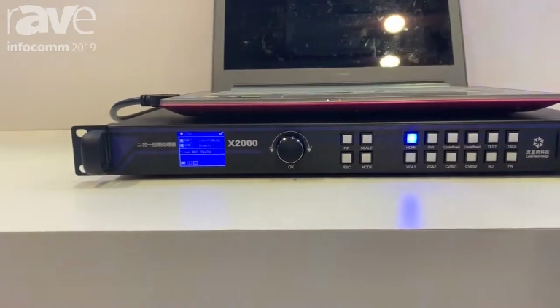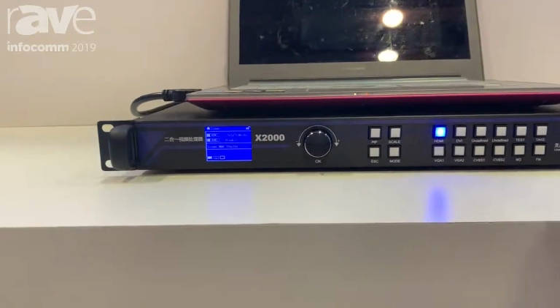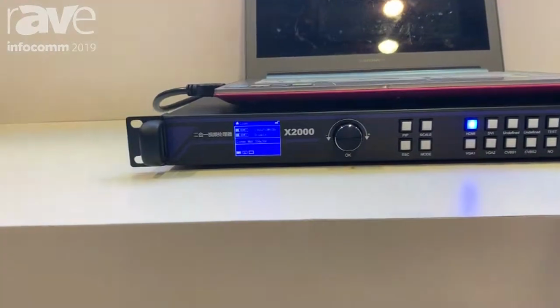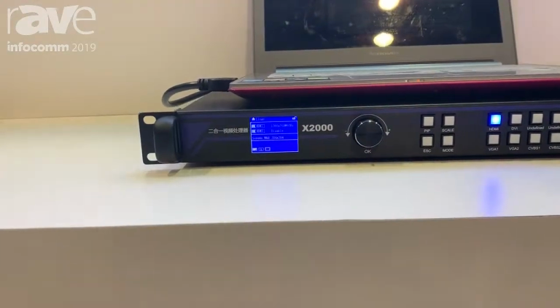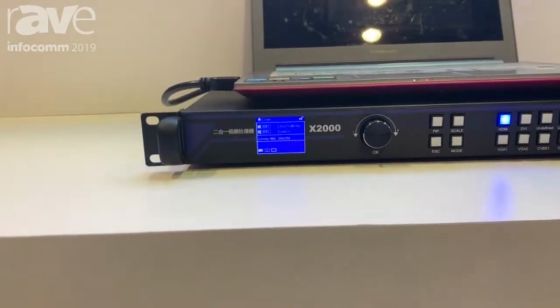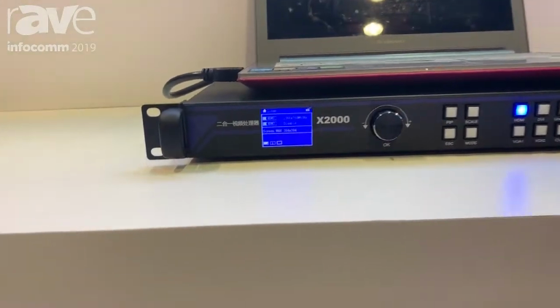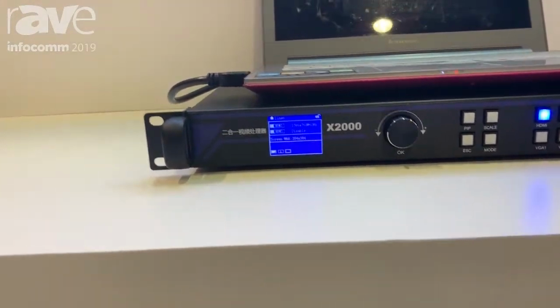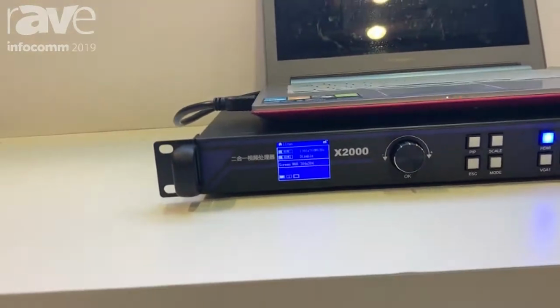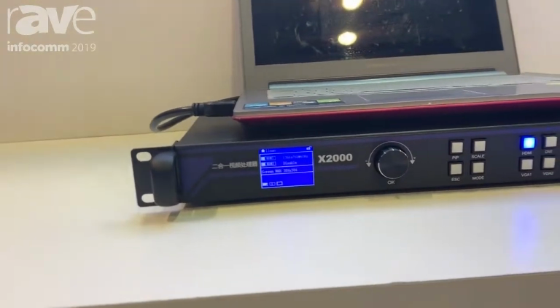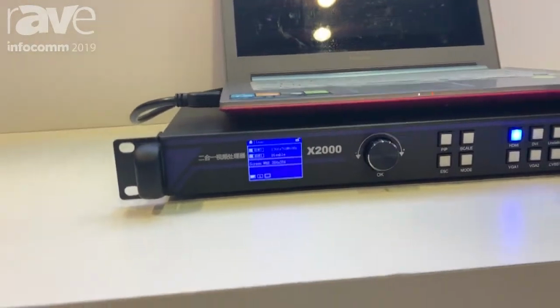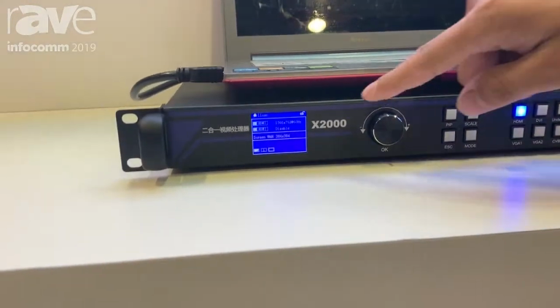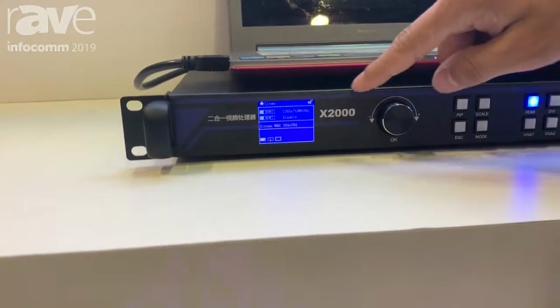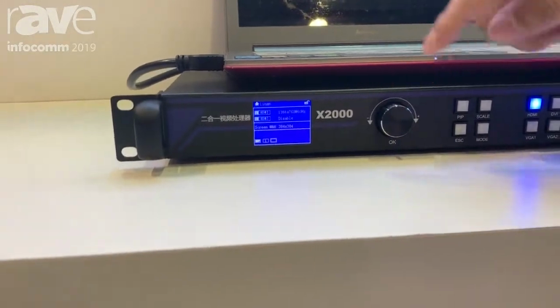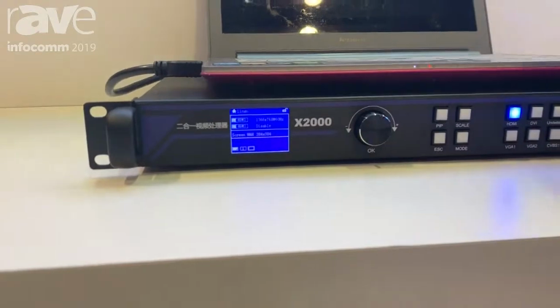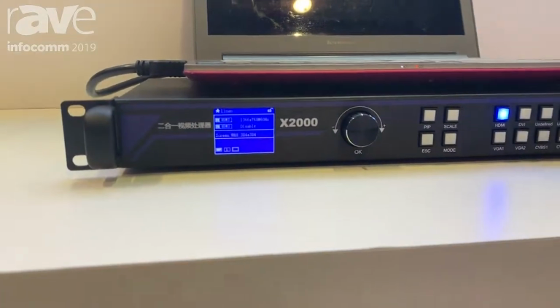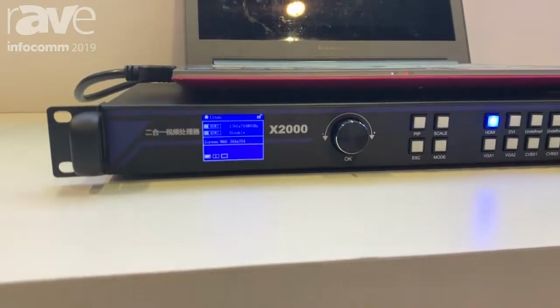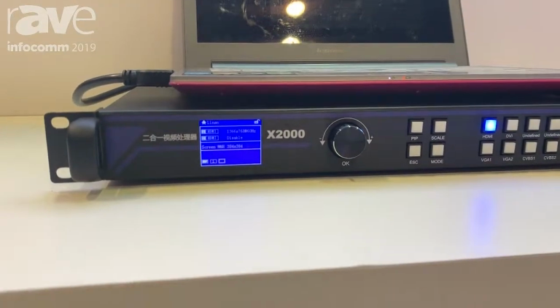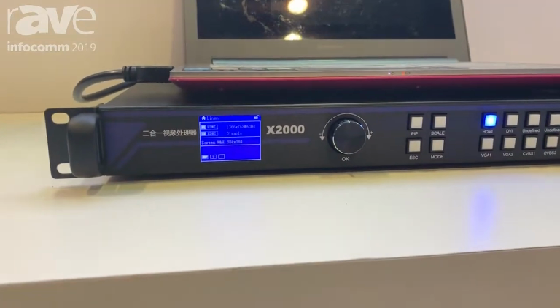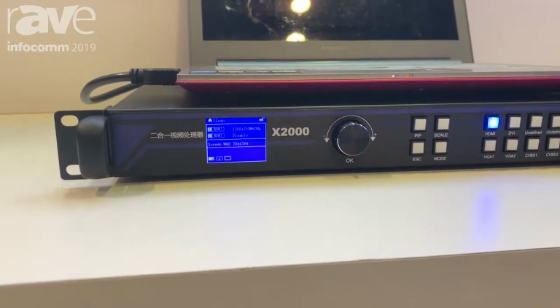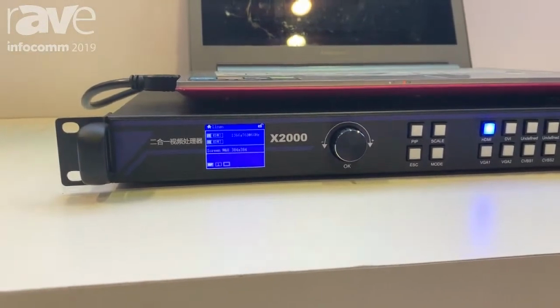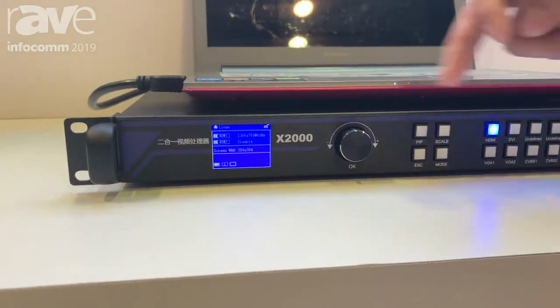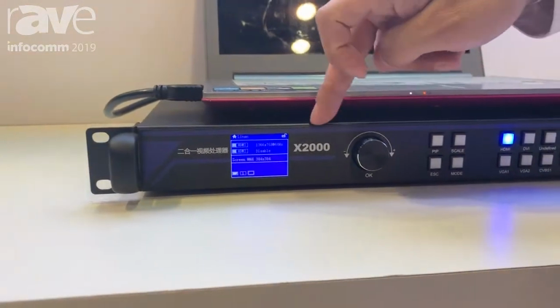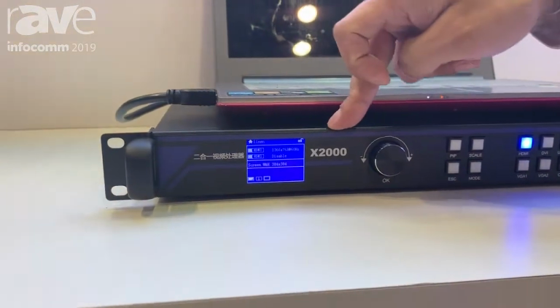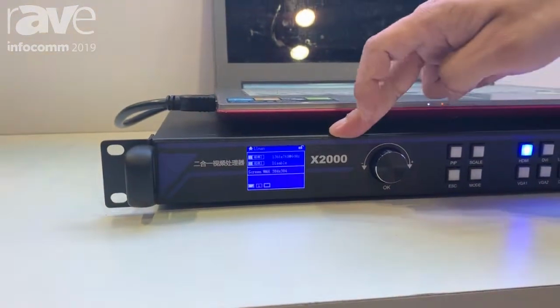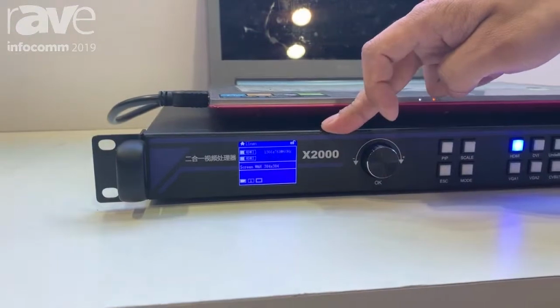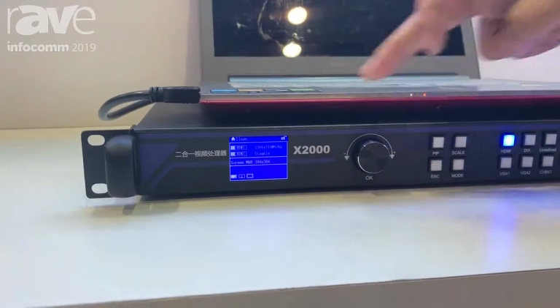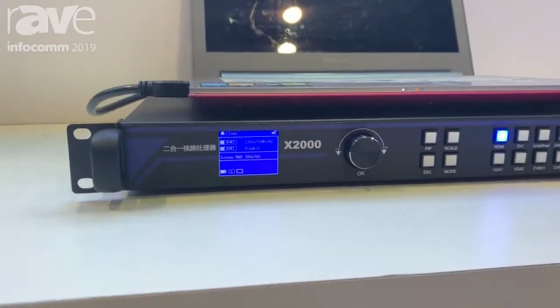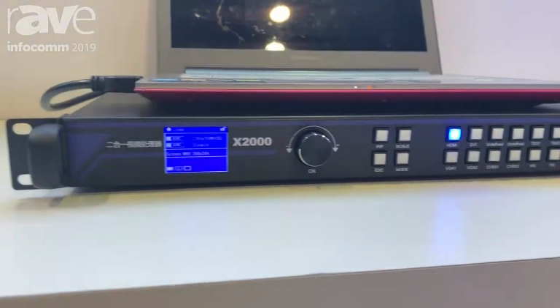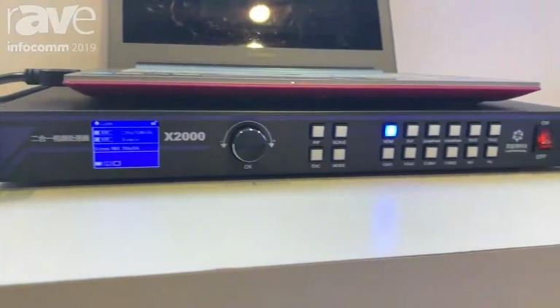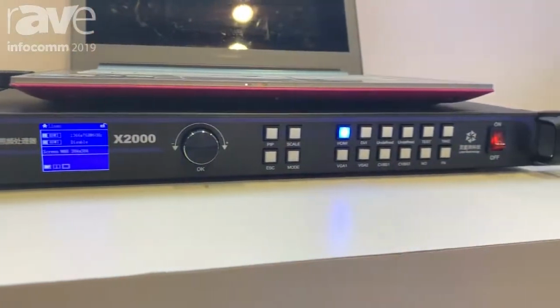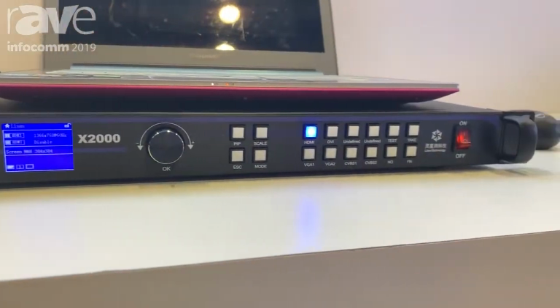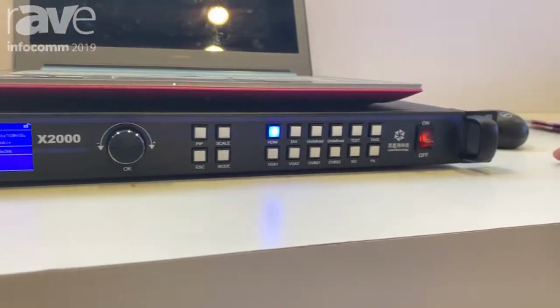For this video processor, it has two-port output. This version has a four-port output, supporting both 1.3 million and 2.6 million pixels.